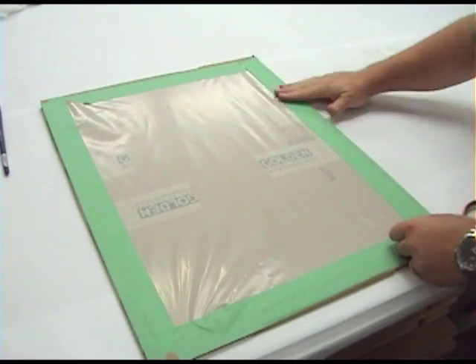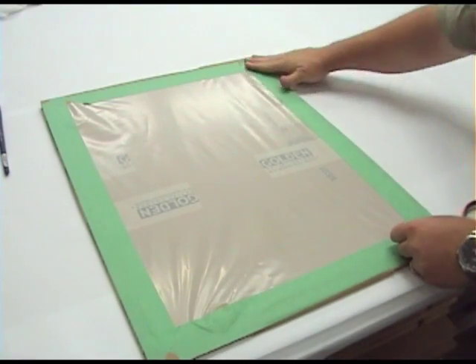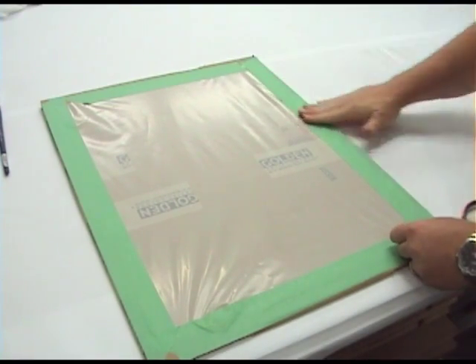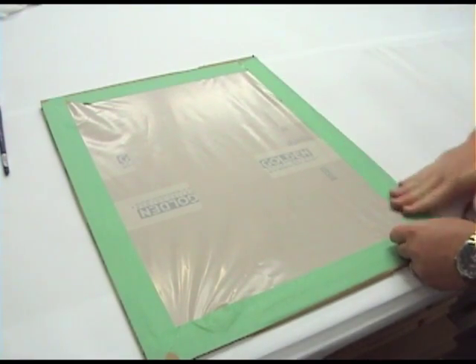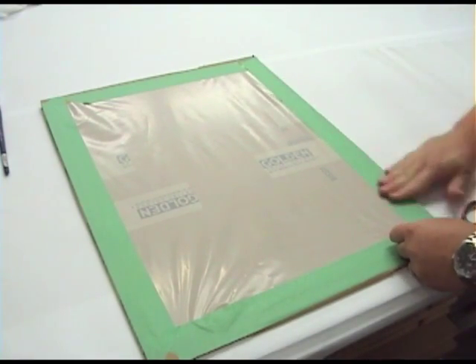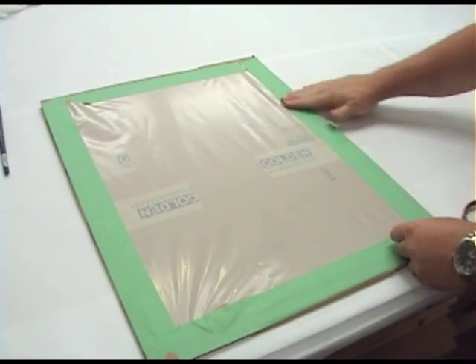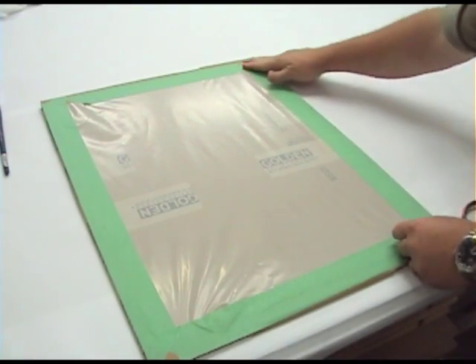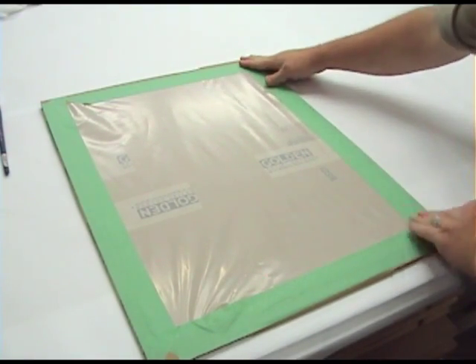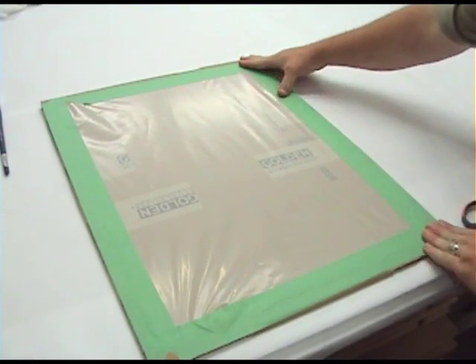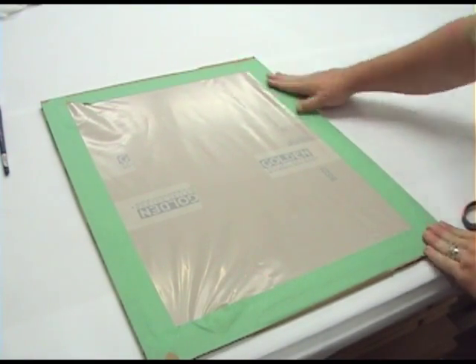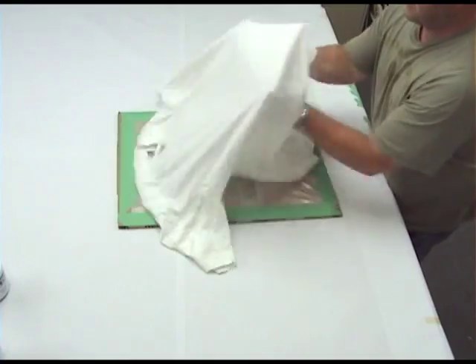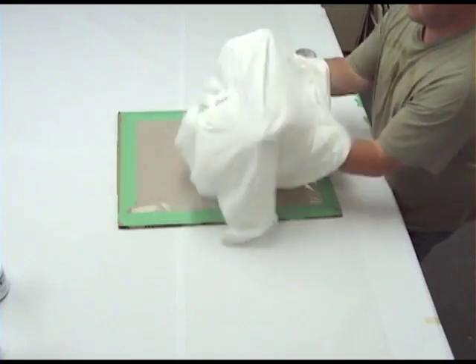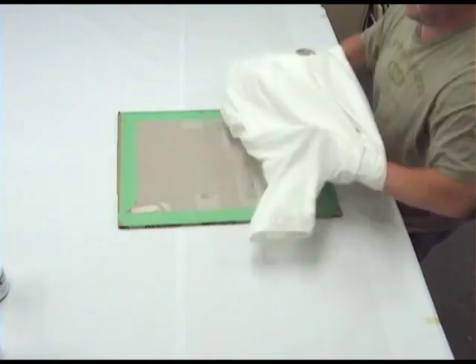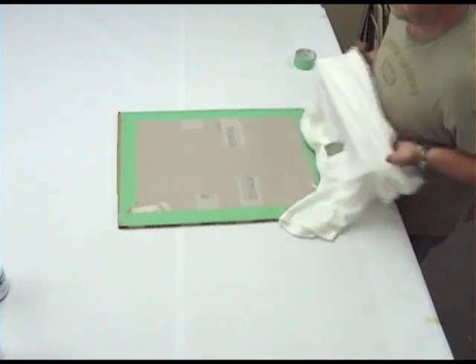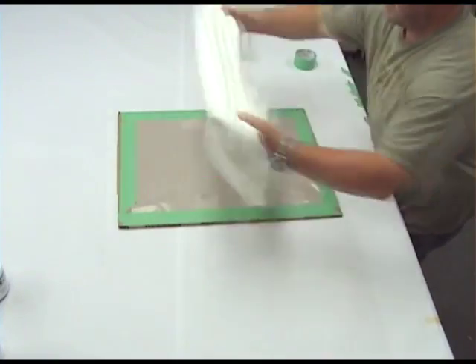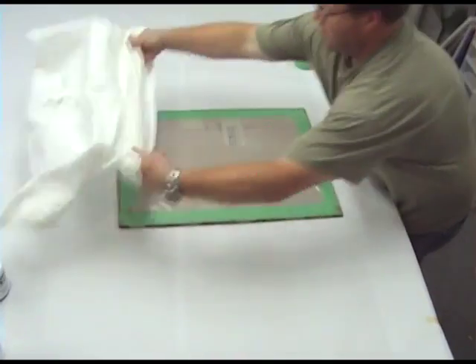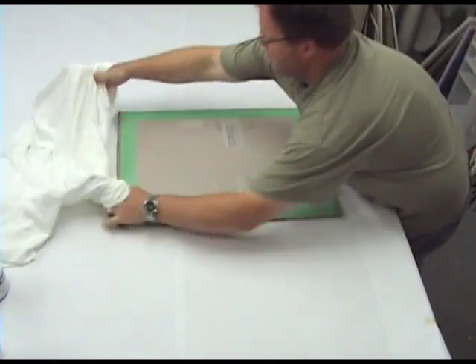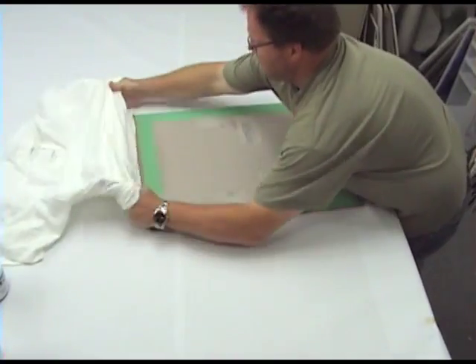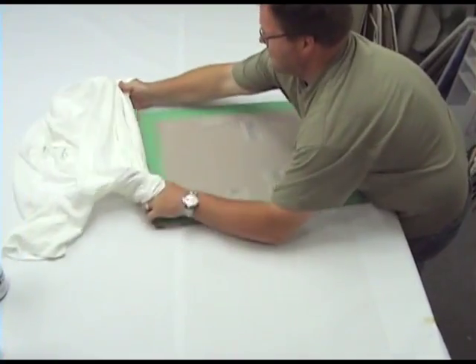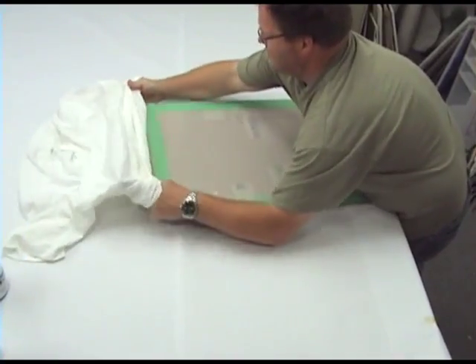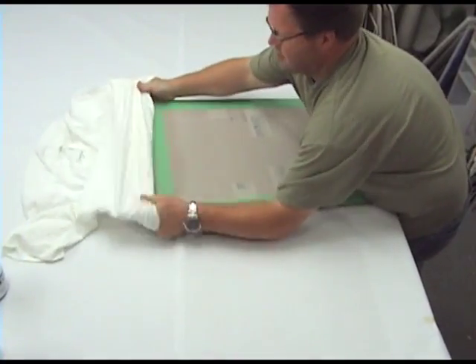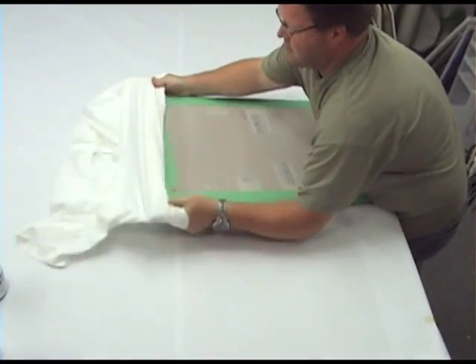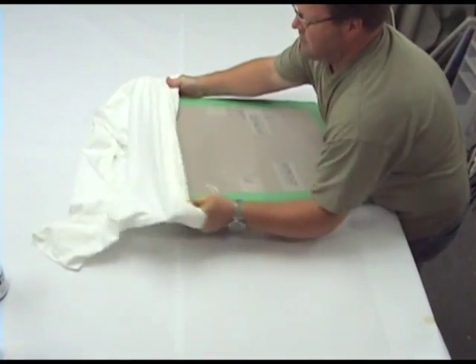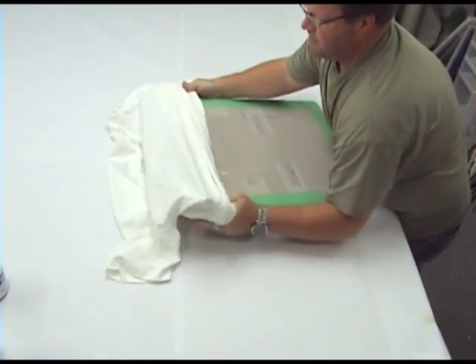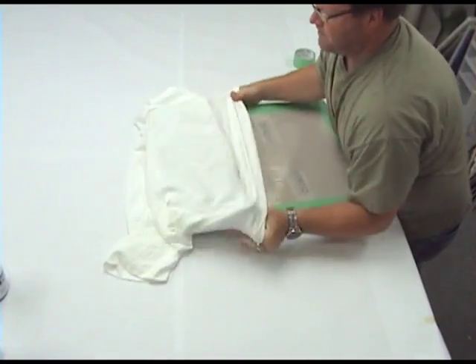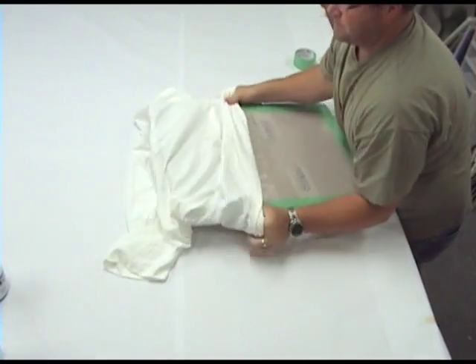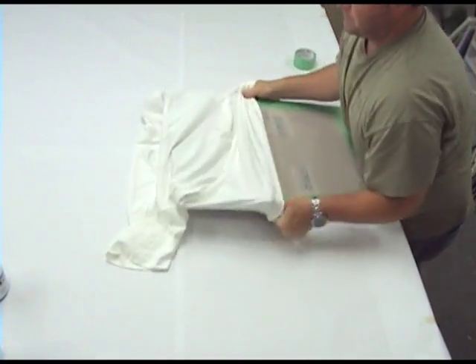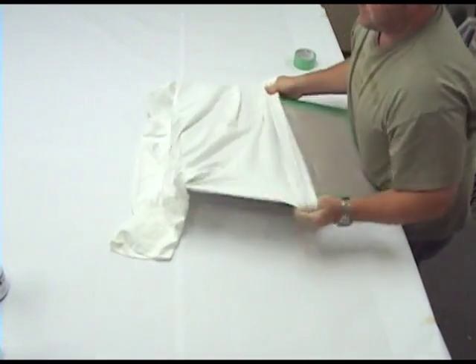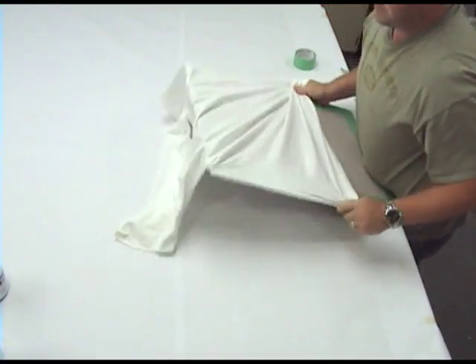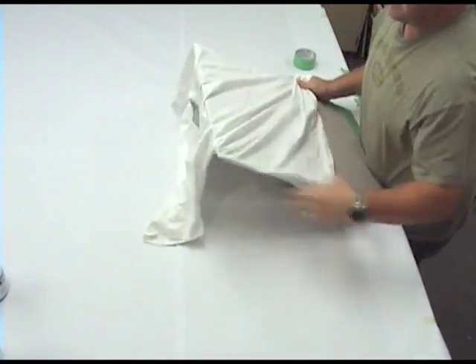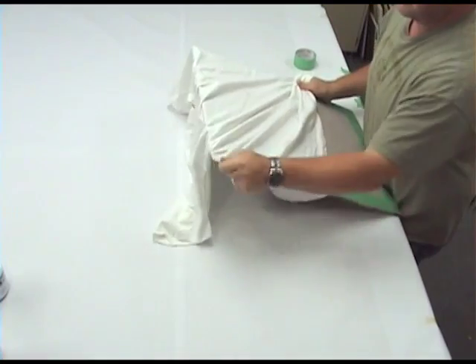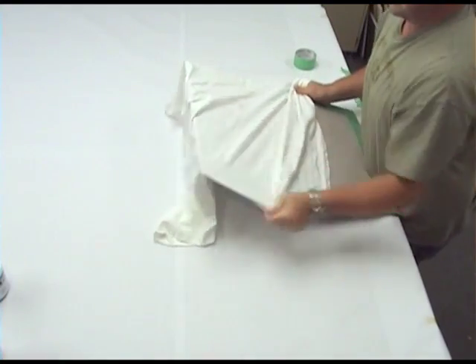In order to prevent the paints from gluing the shirt to the backing board or to the other side of the shirt, we first cover a piece of cardboard with 4mm plastic and slip it inside the shirt.